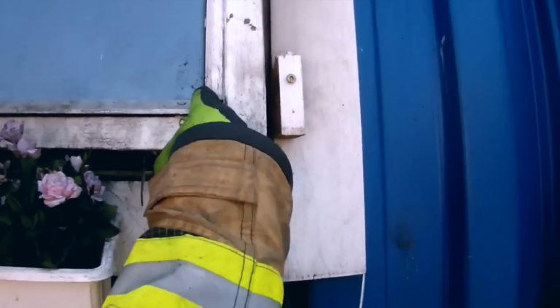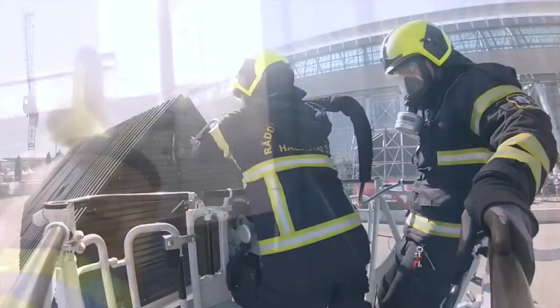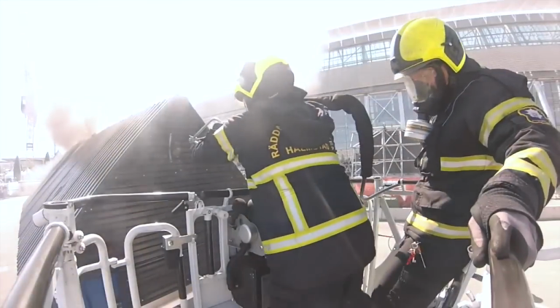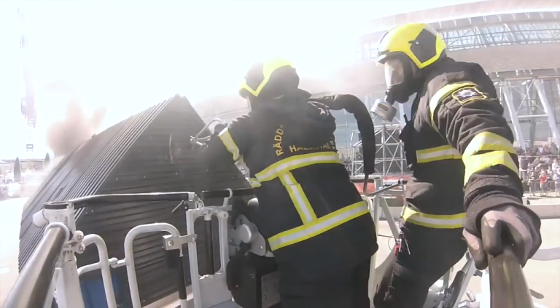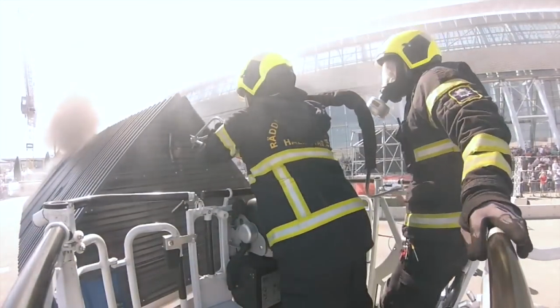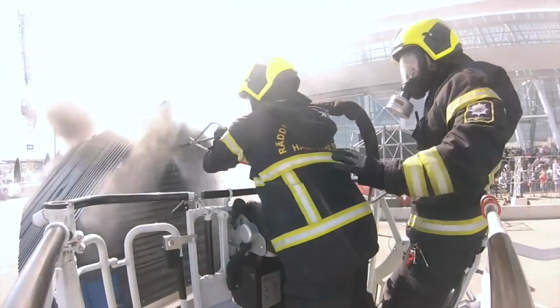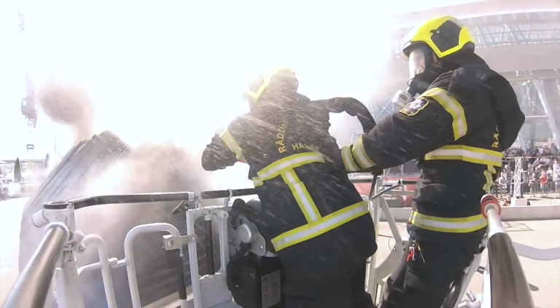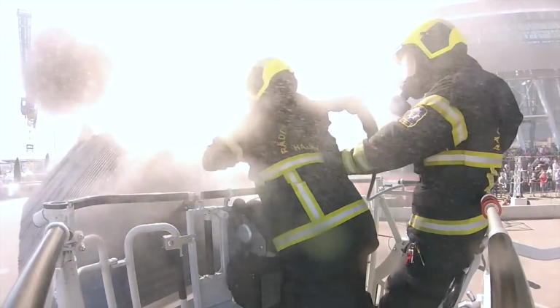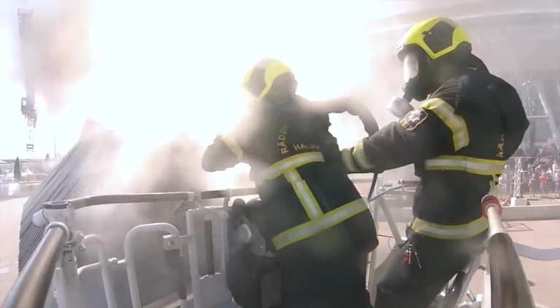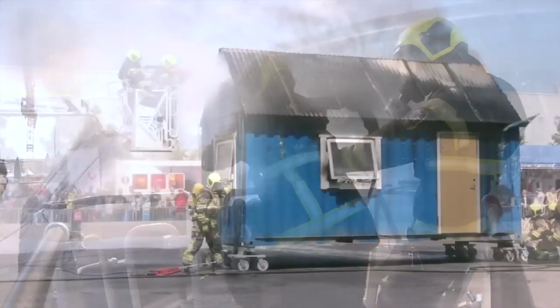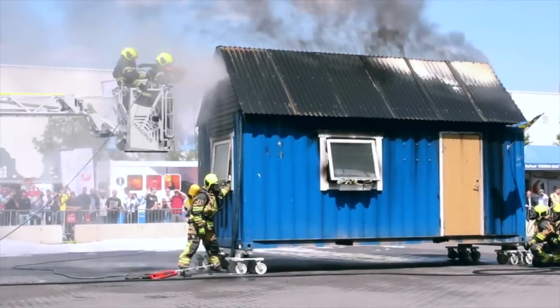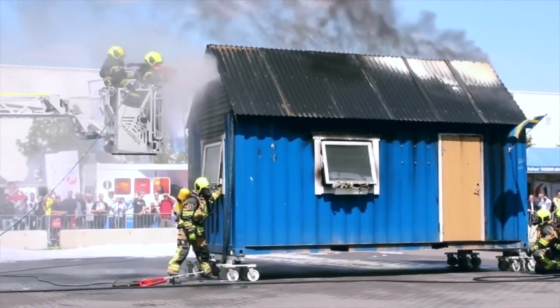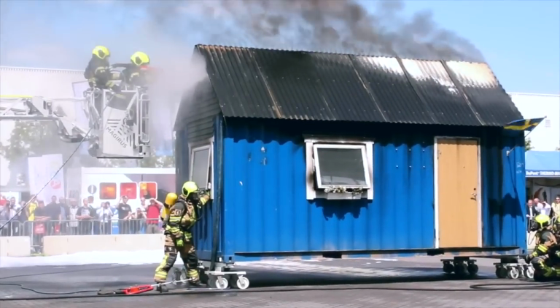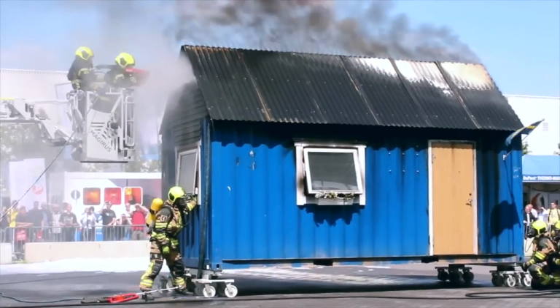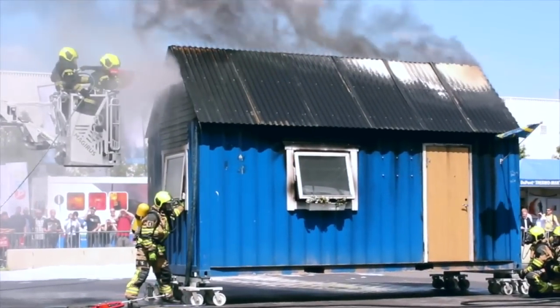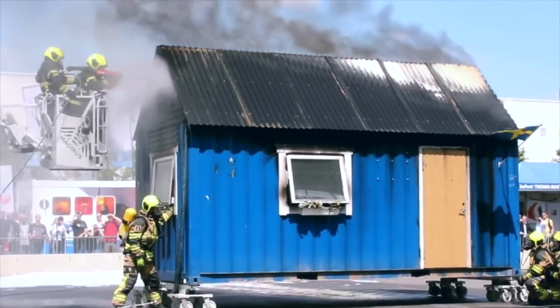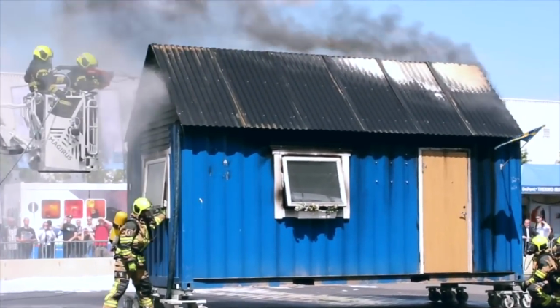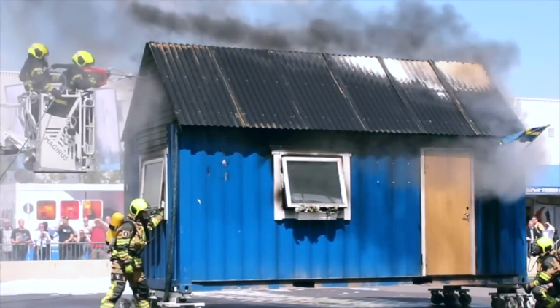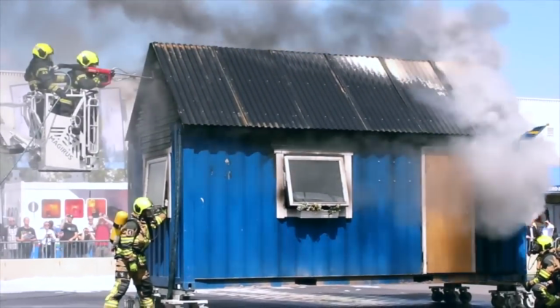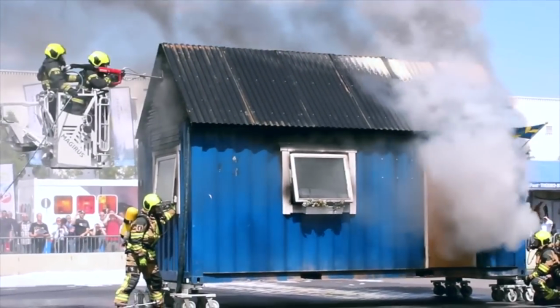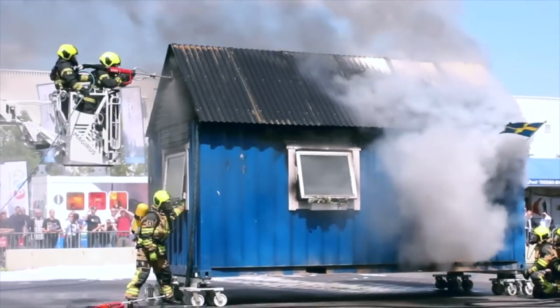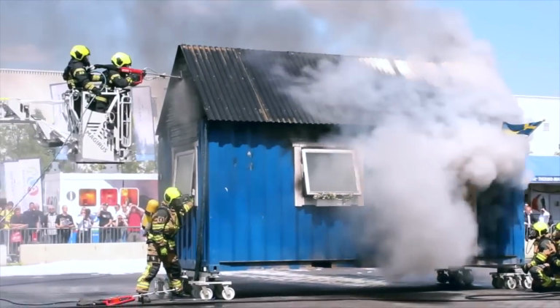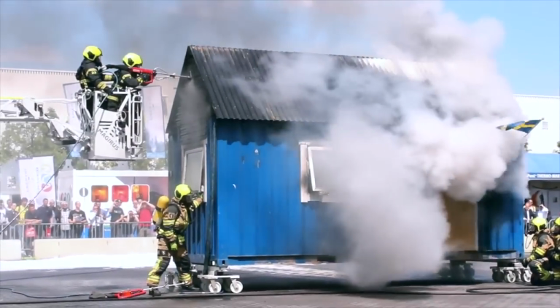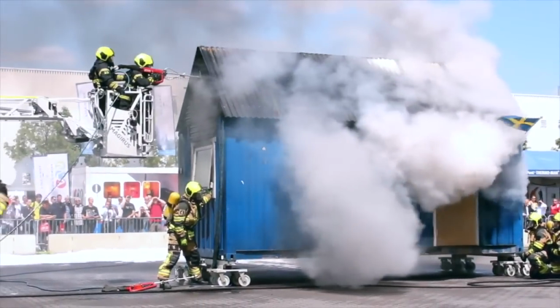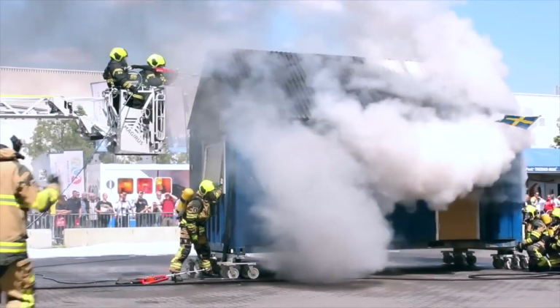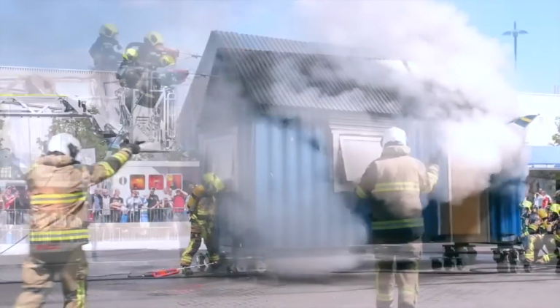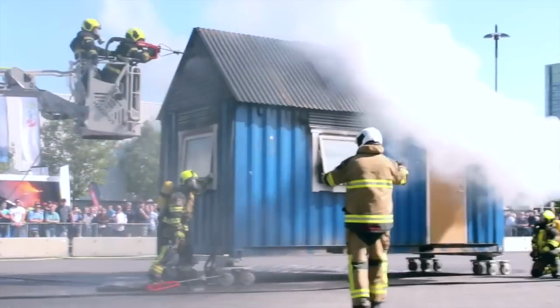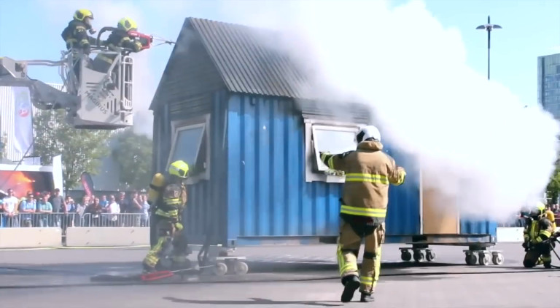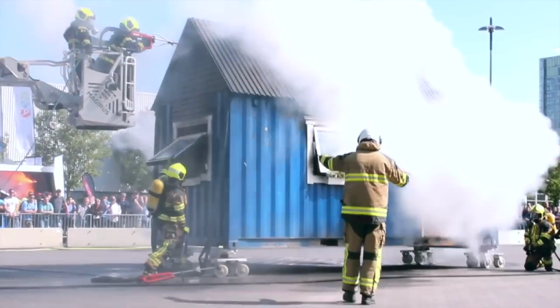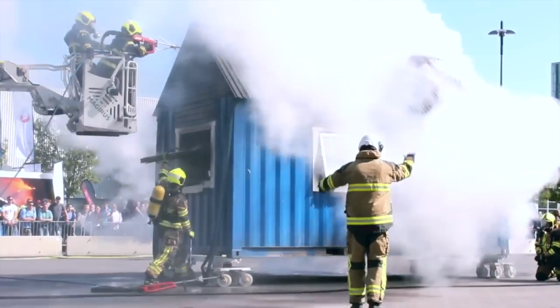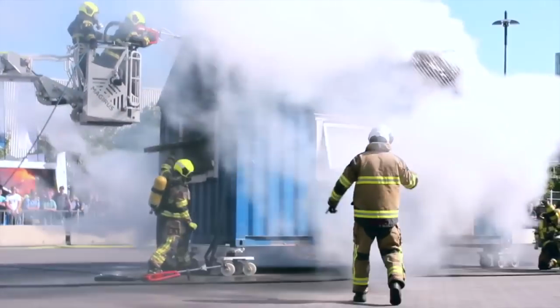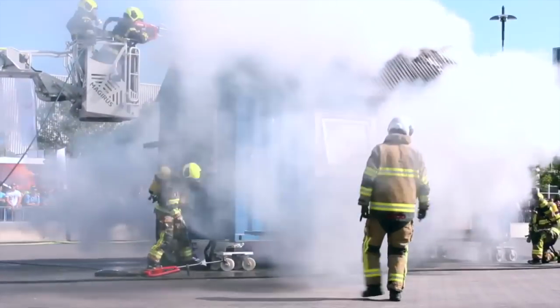The second Cobra is now being deployed into the roof area. After Cobra has cooled the fire gases and extinguished the fire, we move into a phase of tactical ventilation, followed by a BA smoke diving team entry.